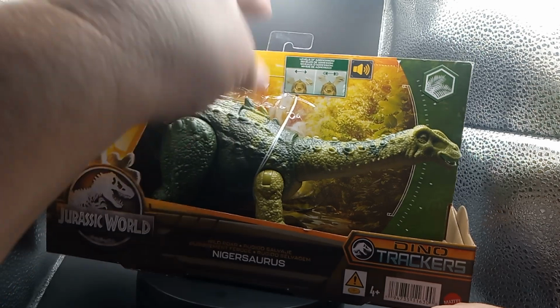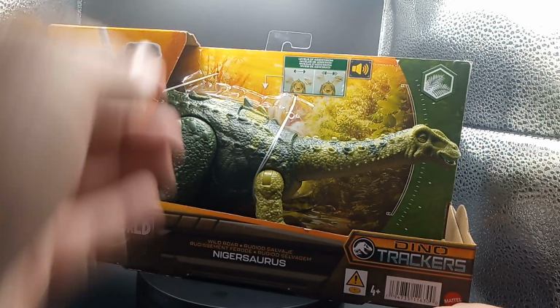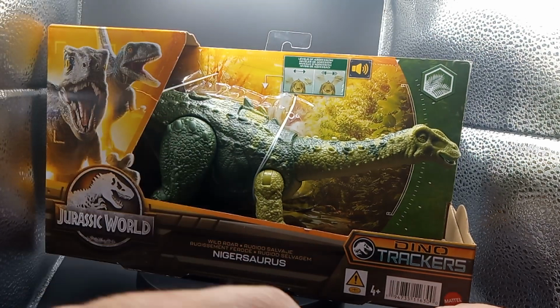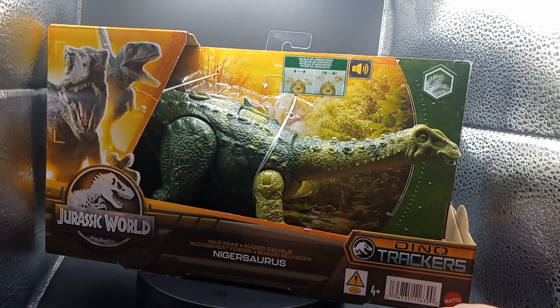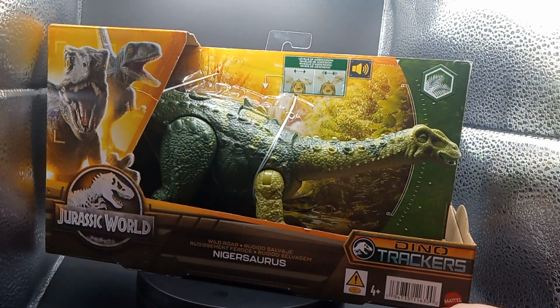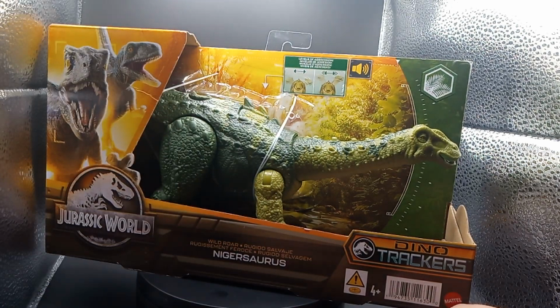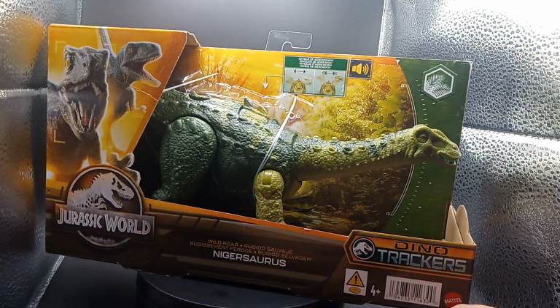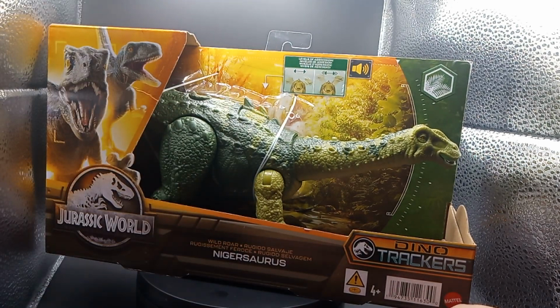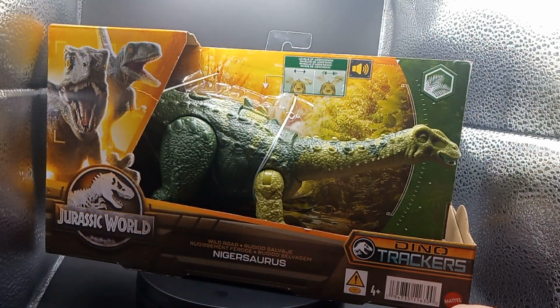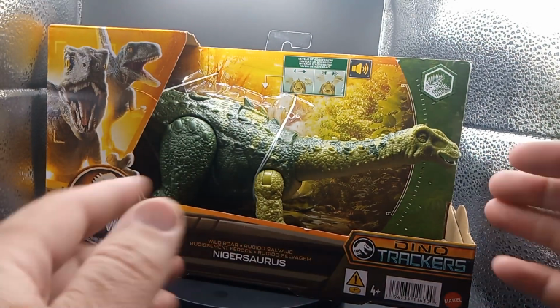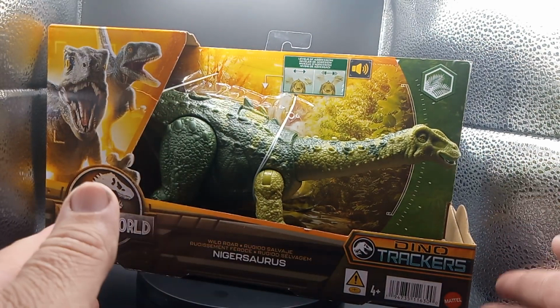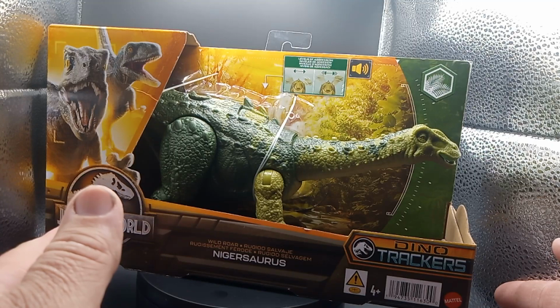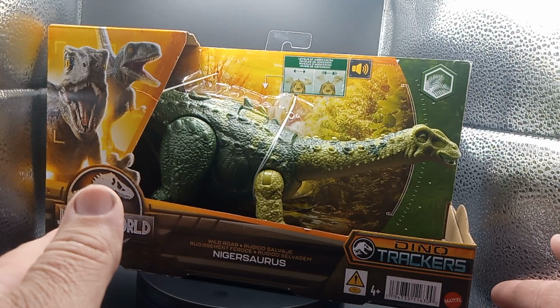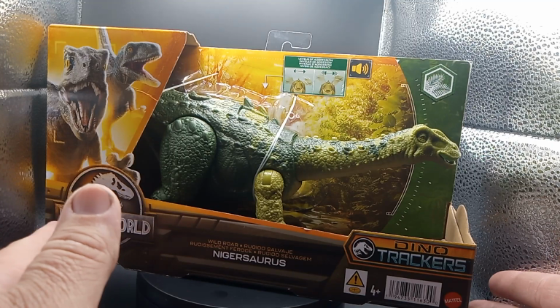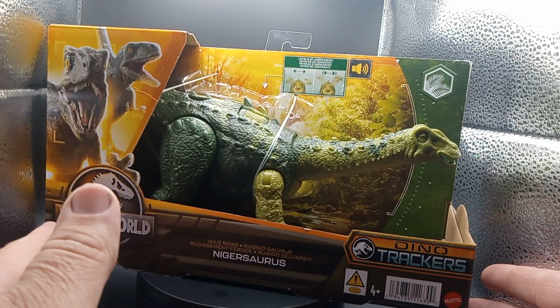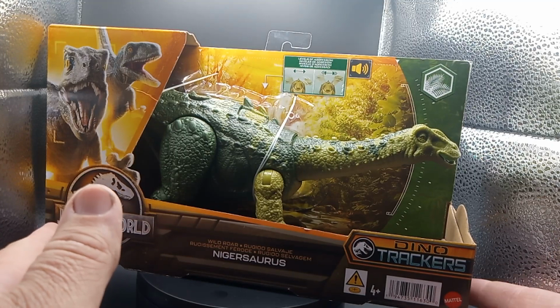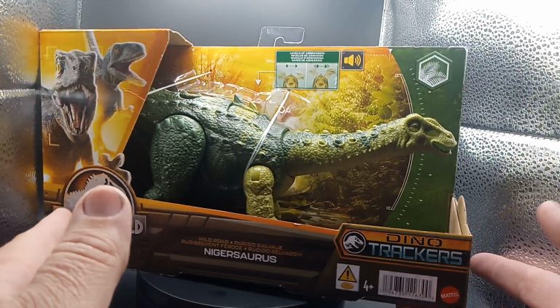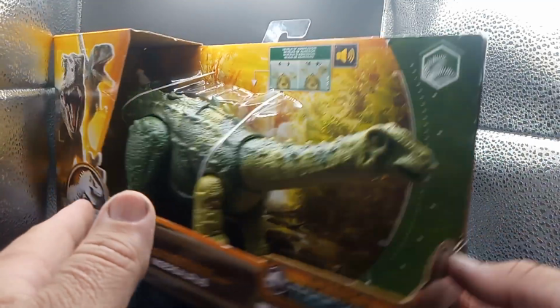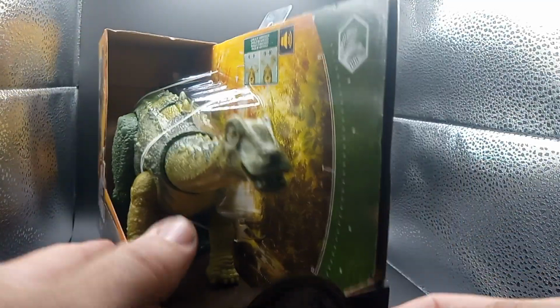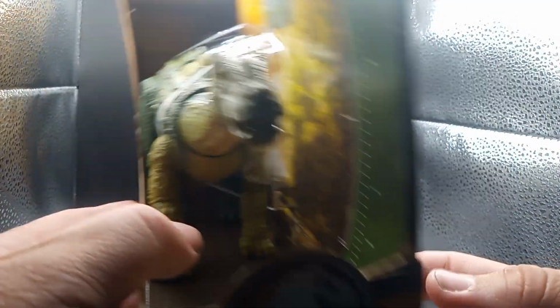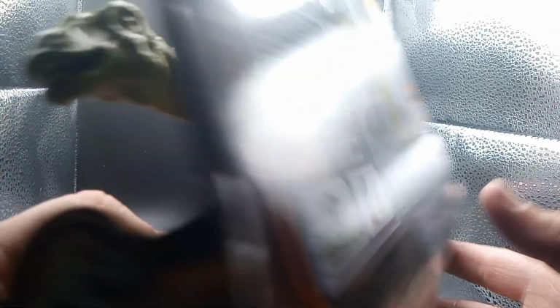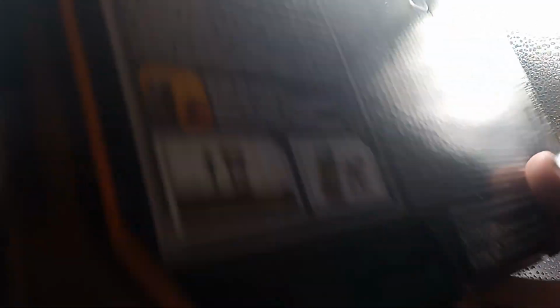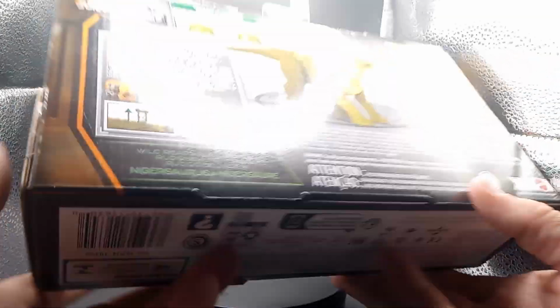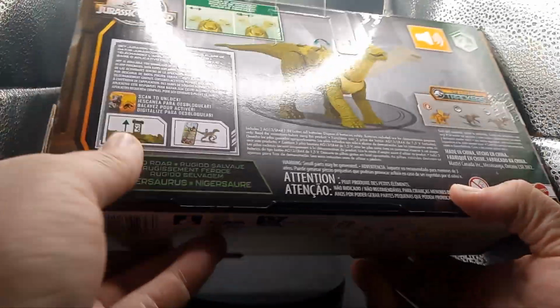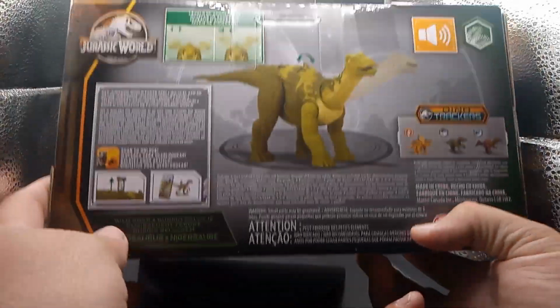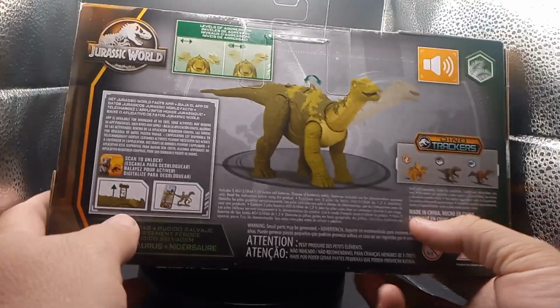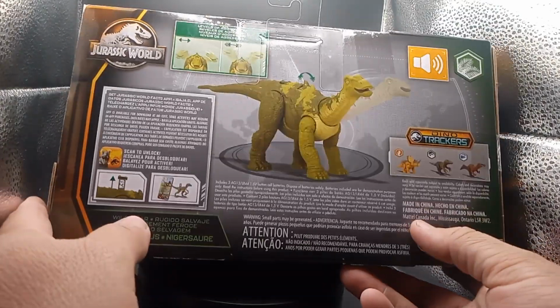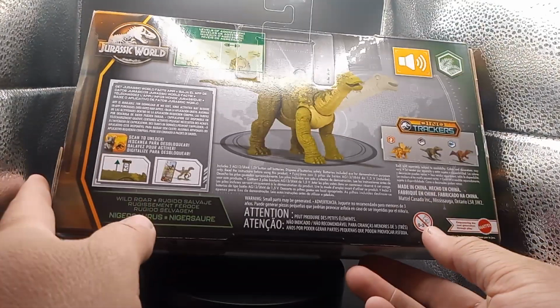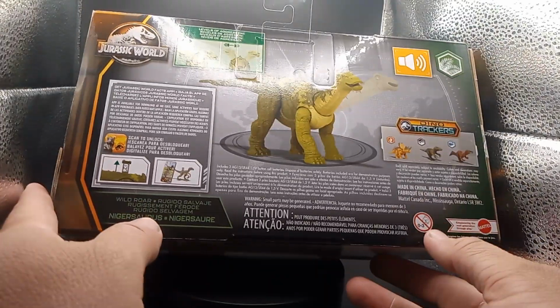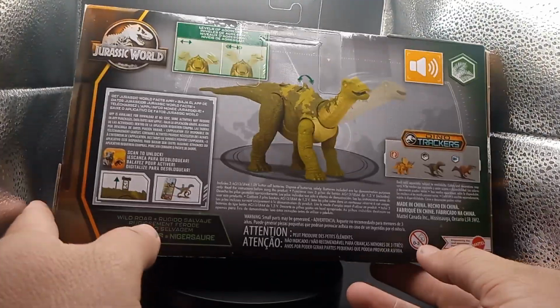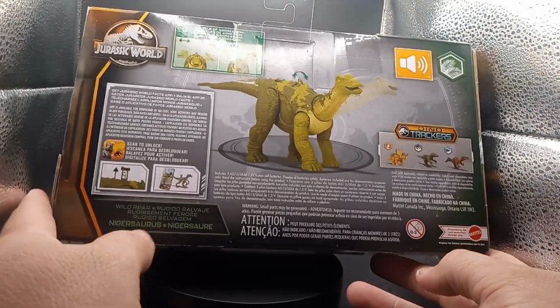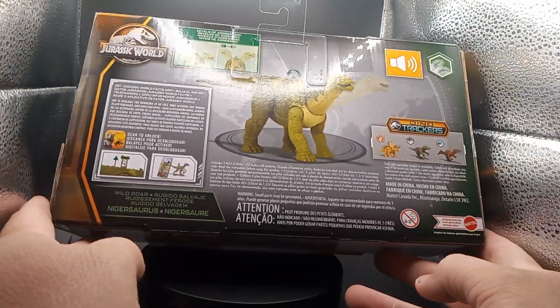He's a pretty cool long neck dinosaur. This is from Mattel, 4+. Check it out guys. I hope this one doesn't do what the other one did — cut right and I'll have to make two parts.